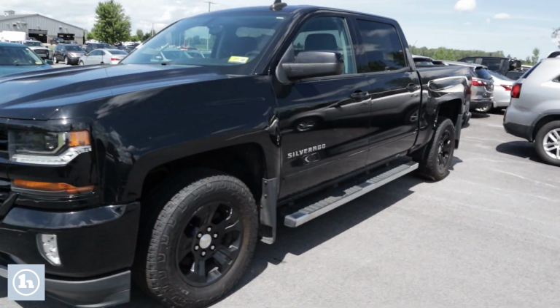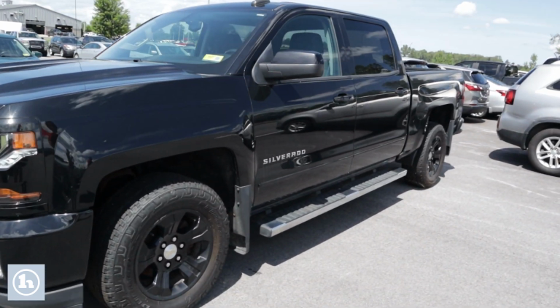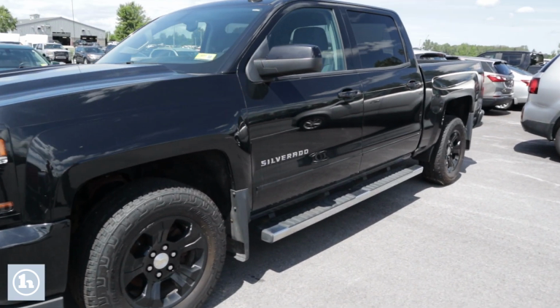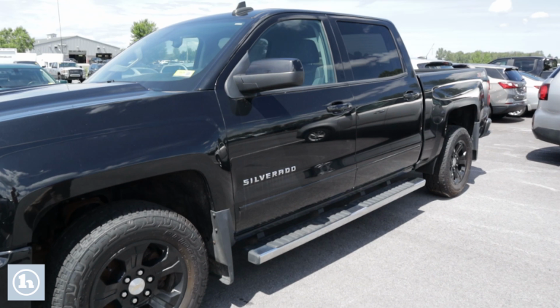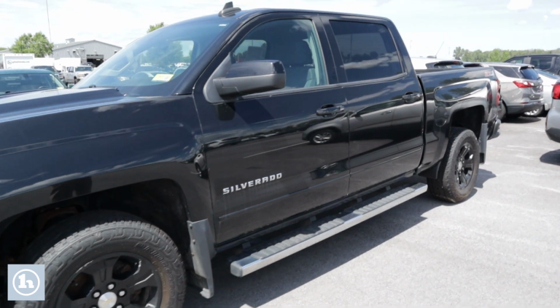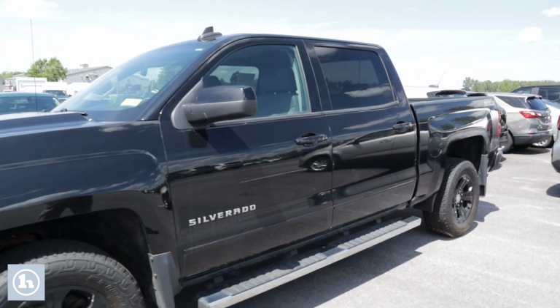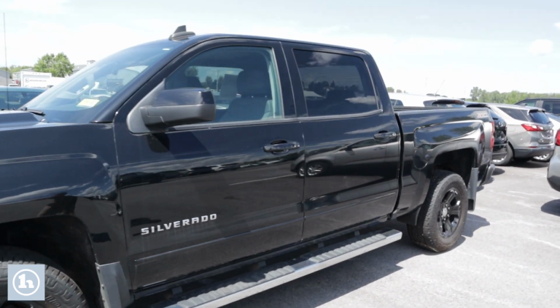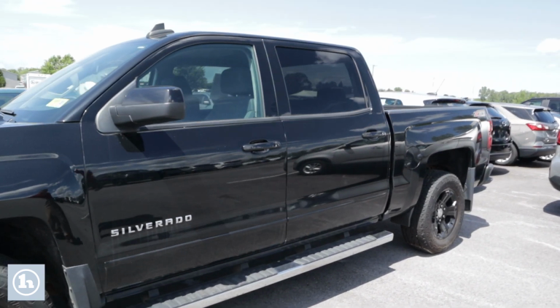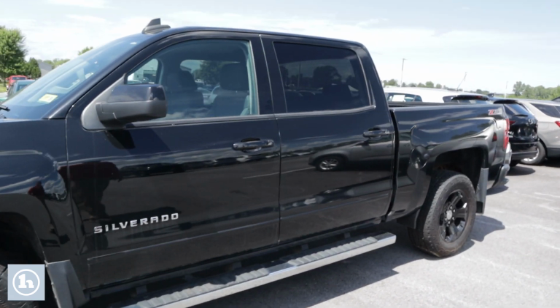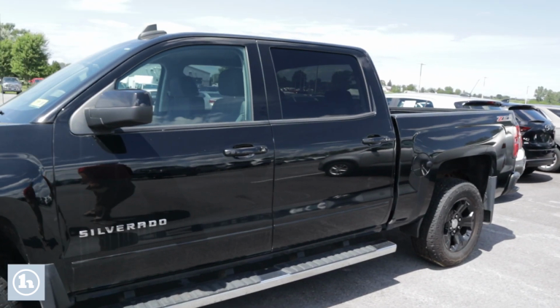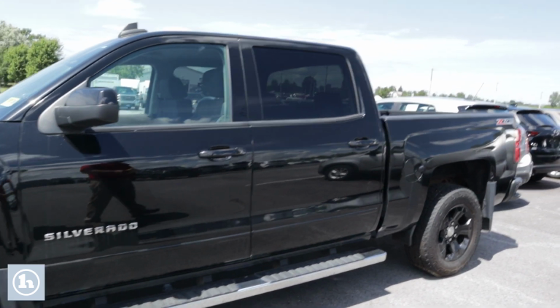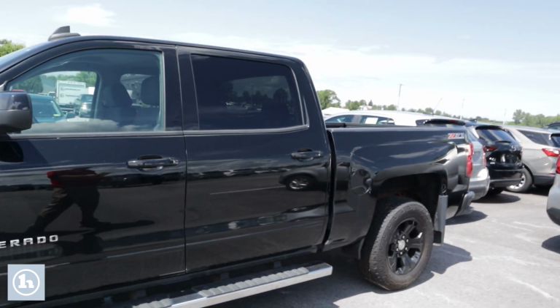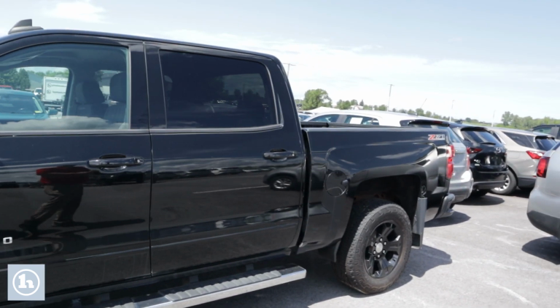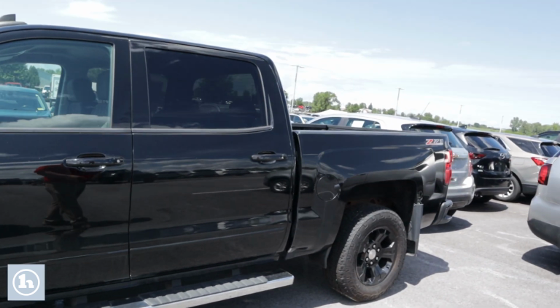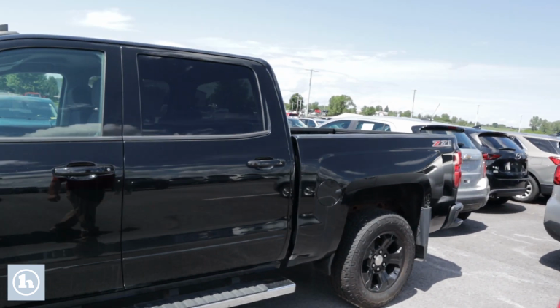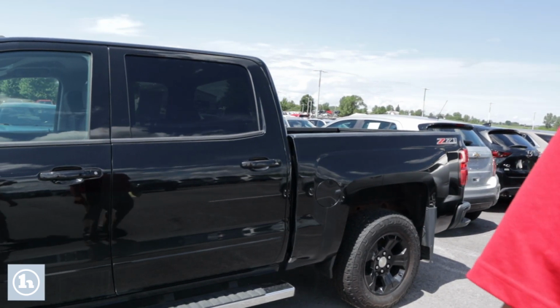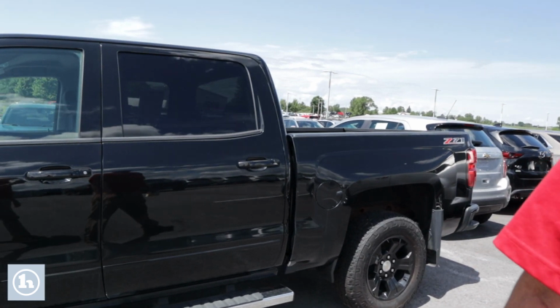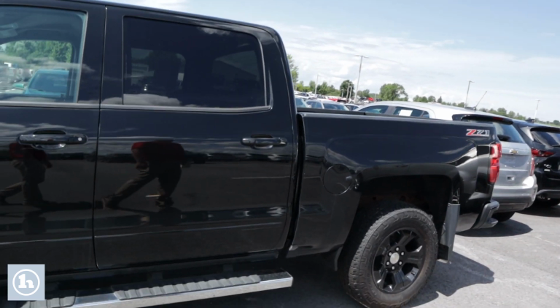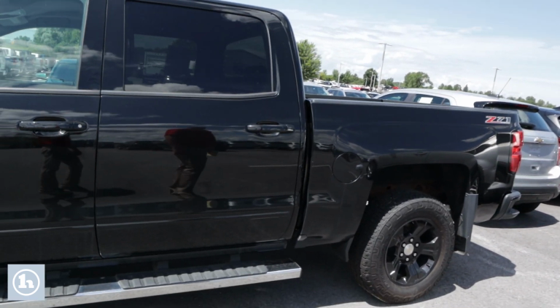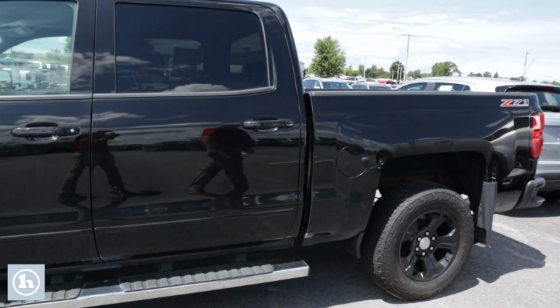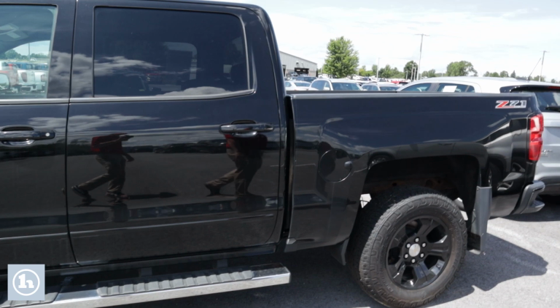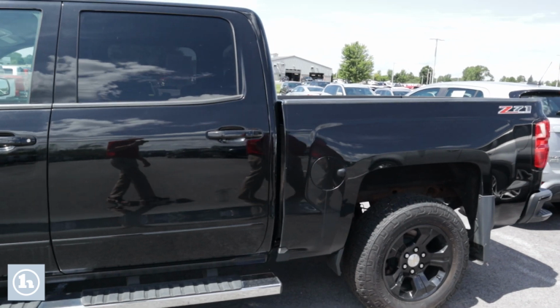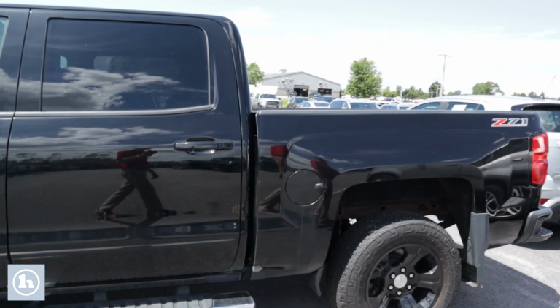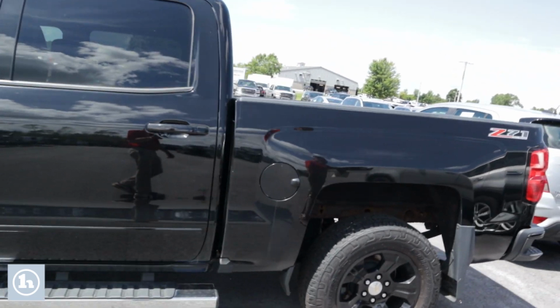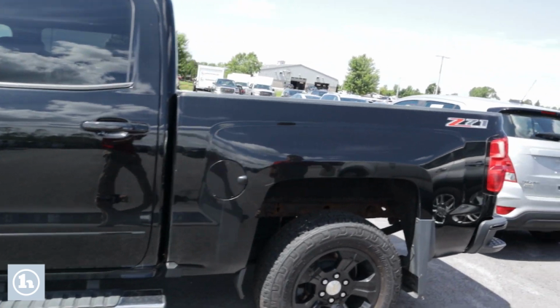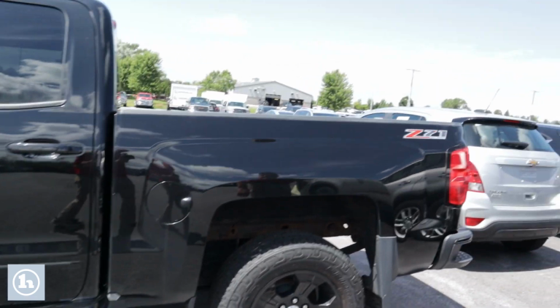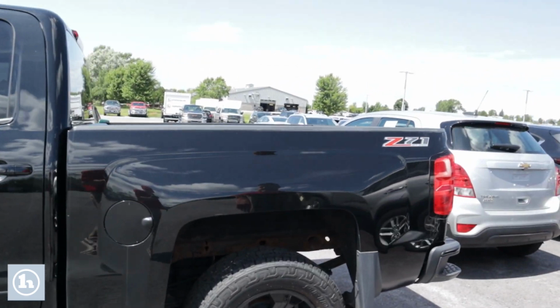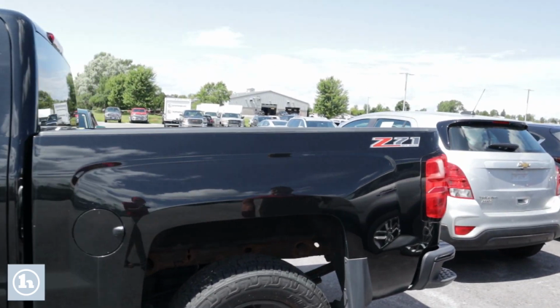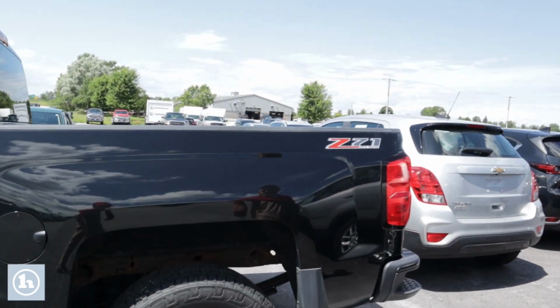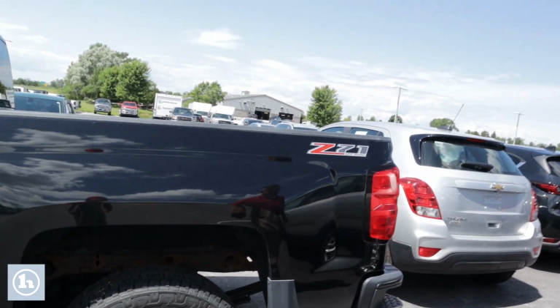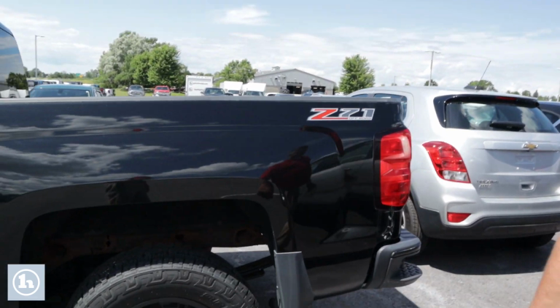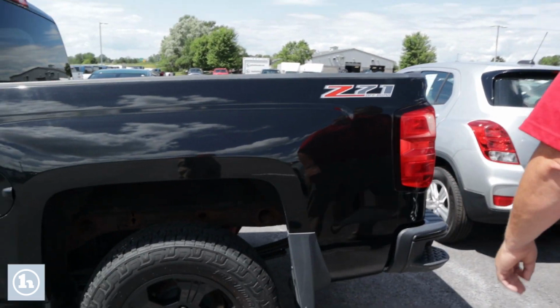This thing is nice. It's got running boards on it. You can see it's black, black interior. It's got the black aluminum wheels on it. It's a full-size cab.